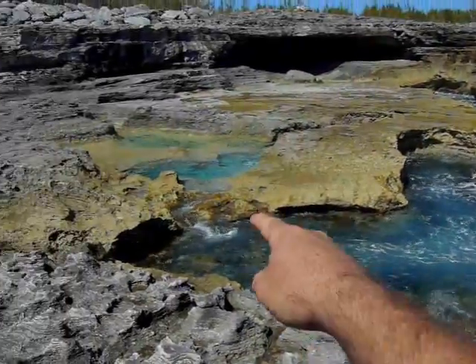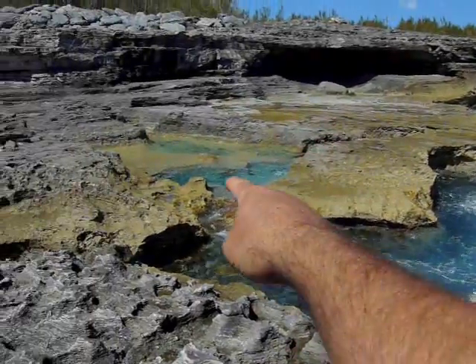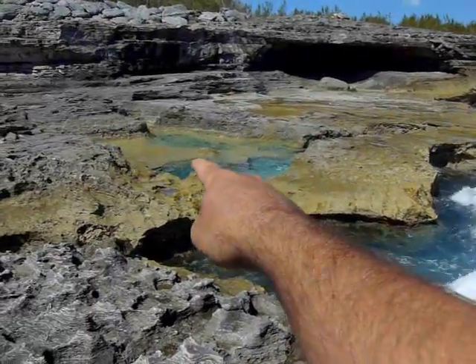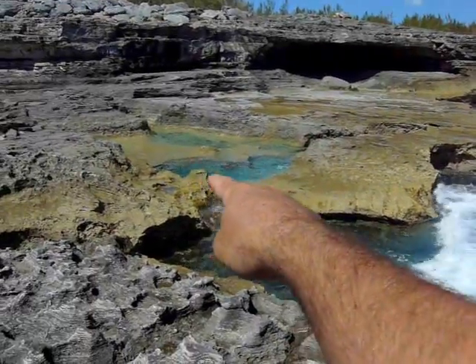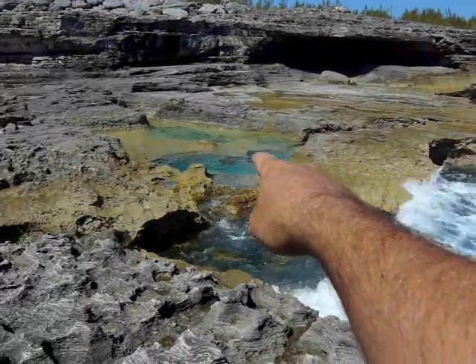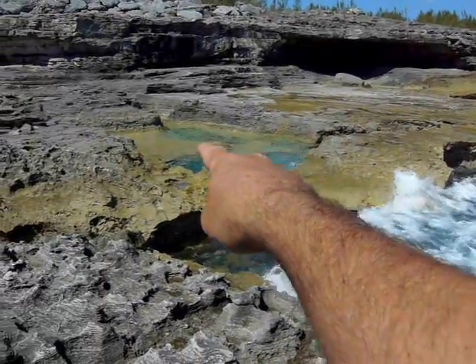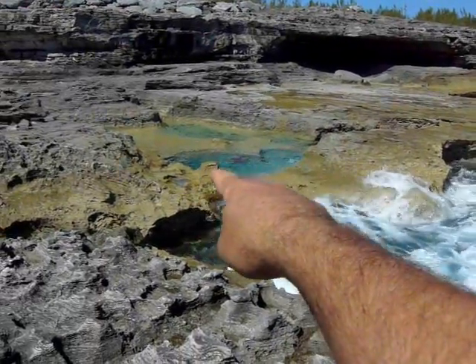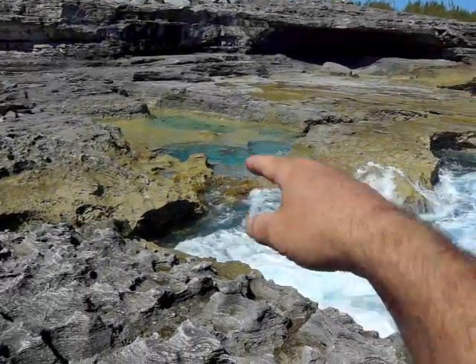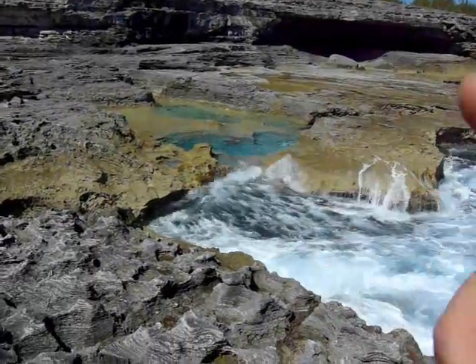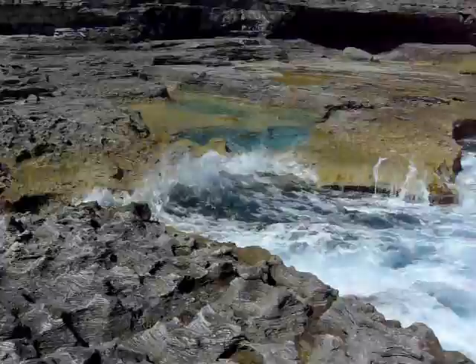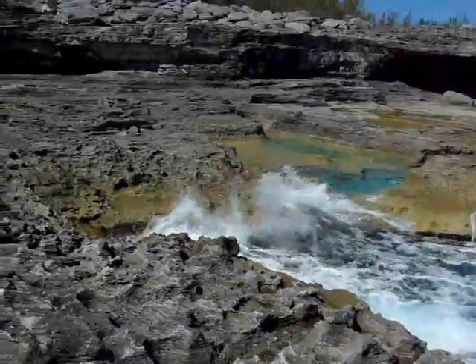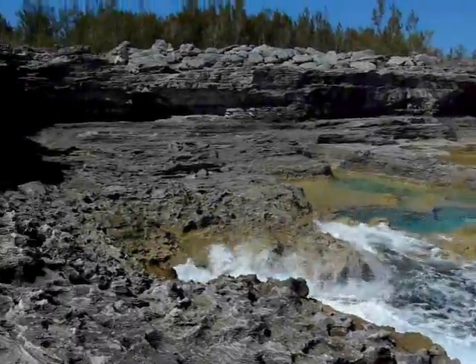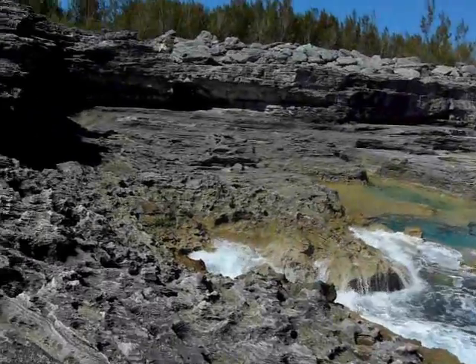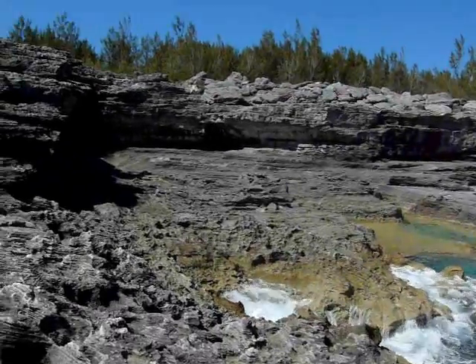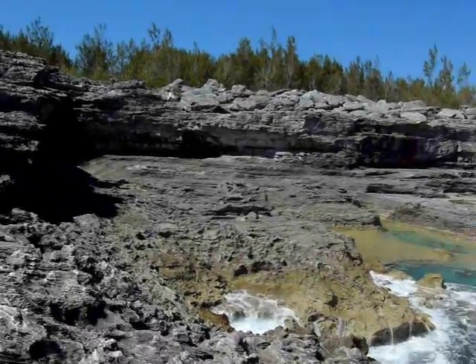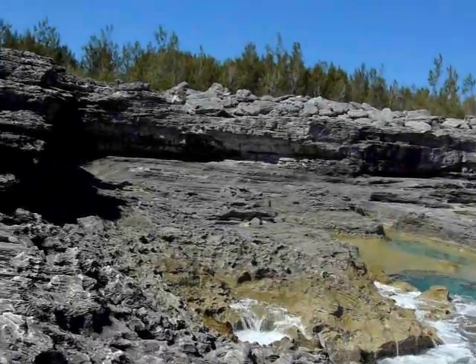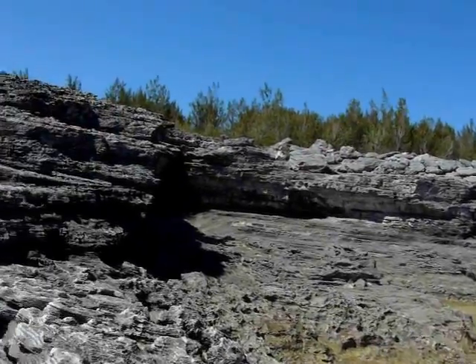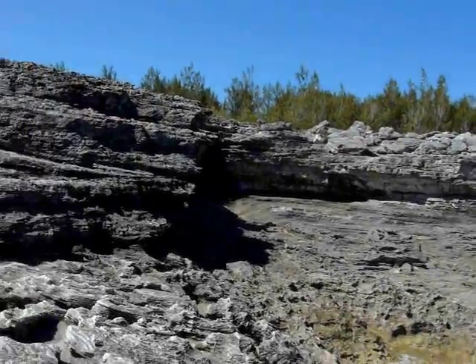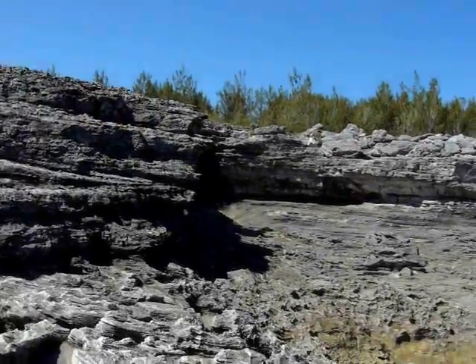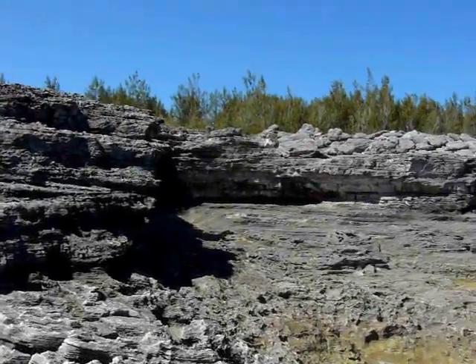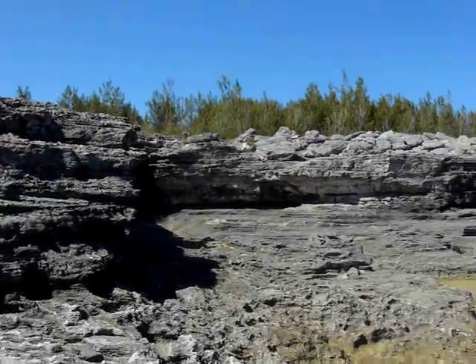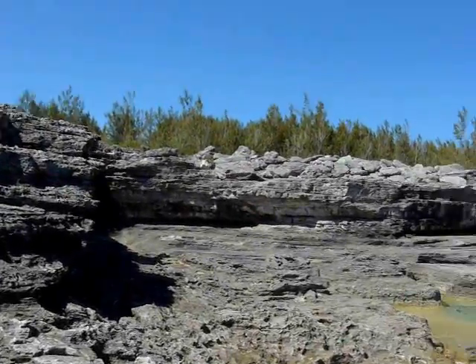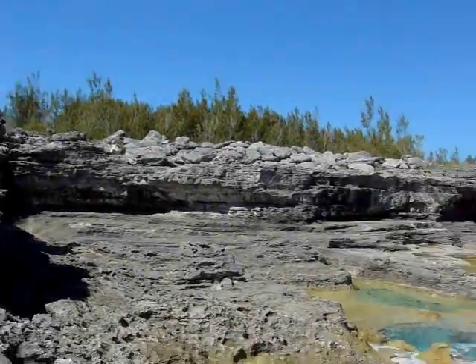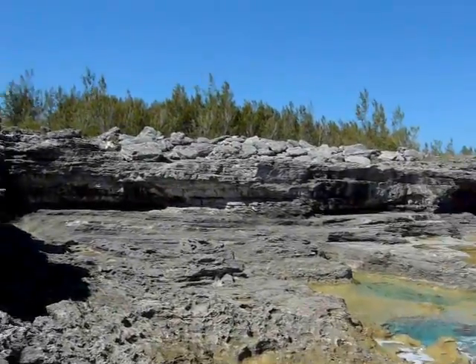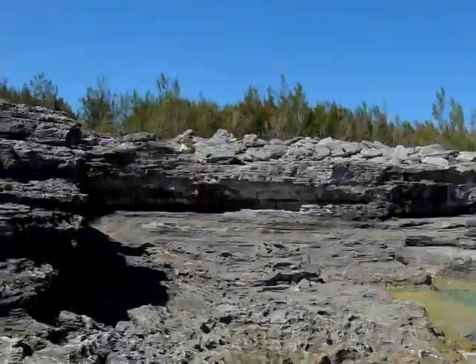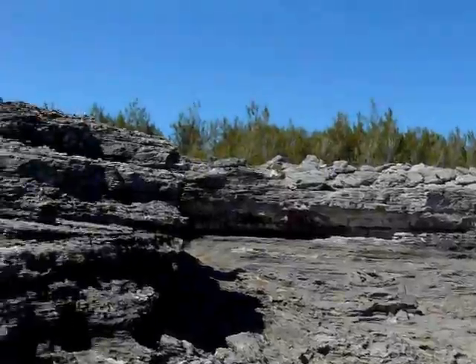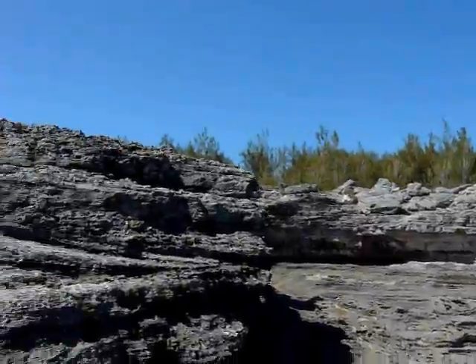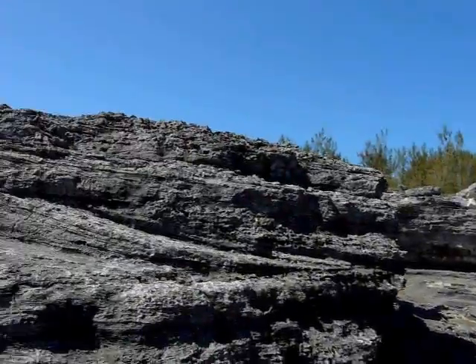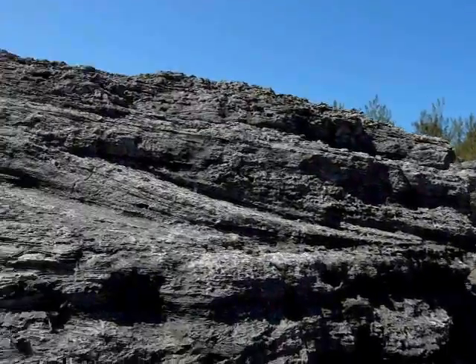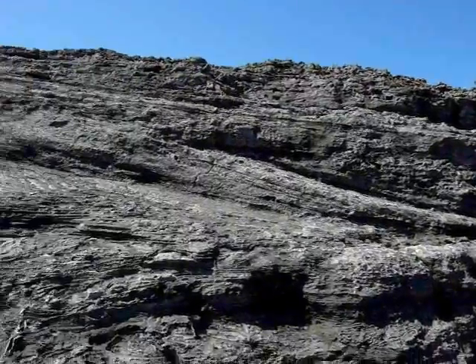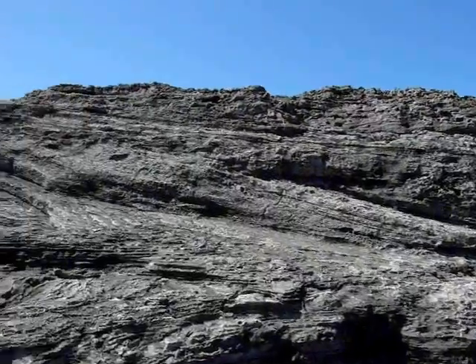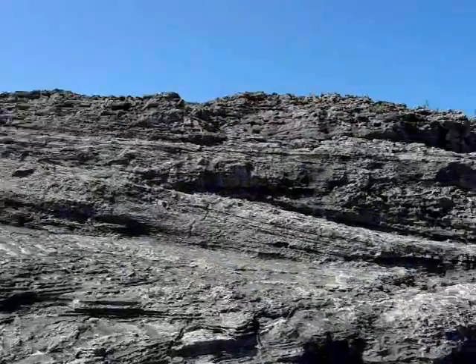The area most people go is right in here. I'll walk up a little higher so we can get a better view. This is the Queen's Bath right off Queen's Highway, just north of the property, and just south of the Glass Window Bridge.